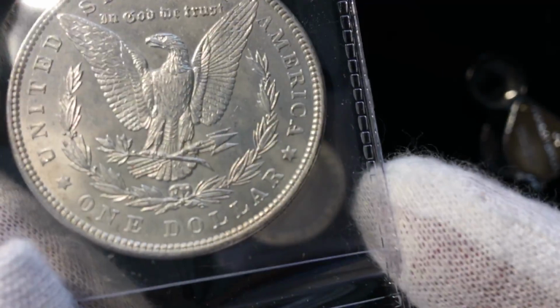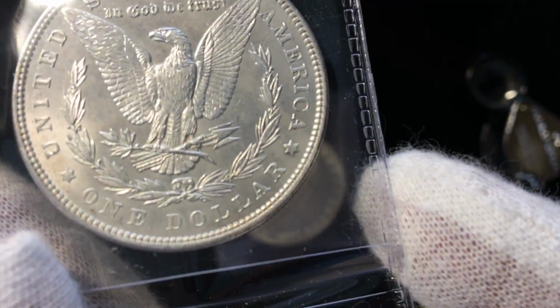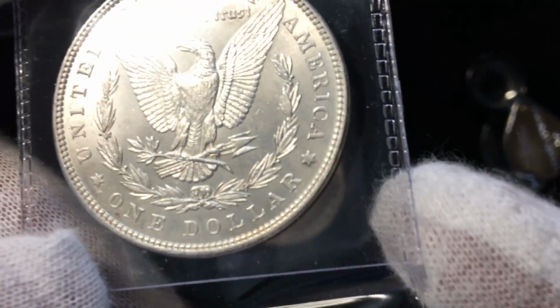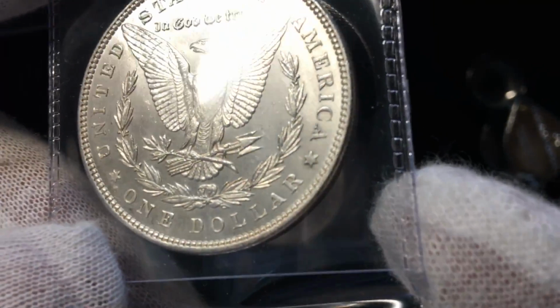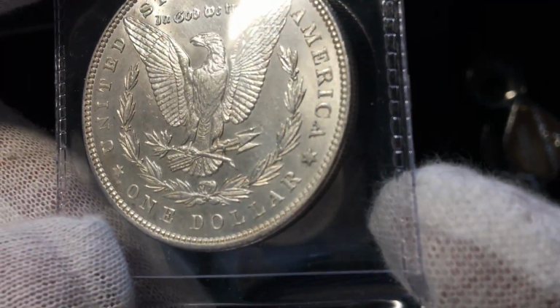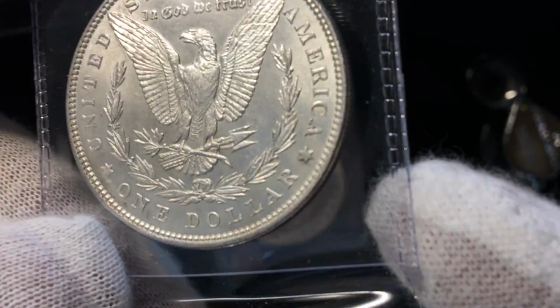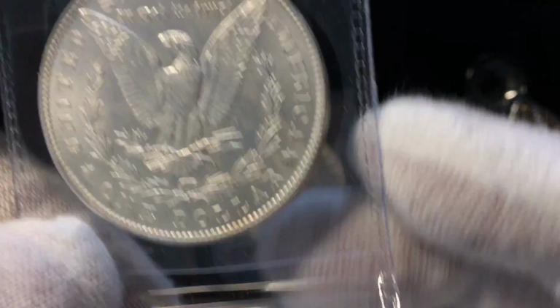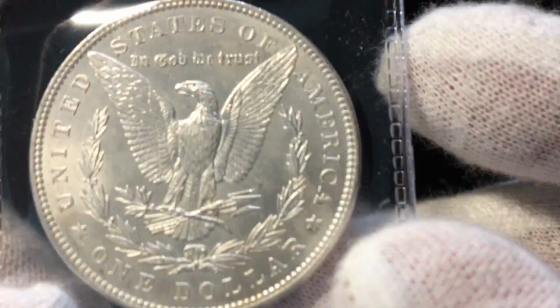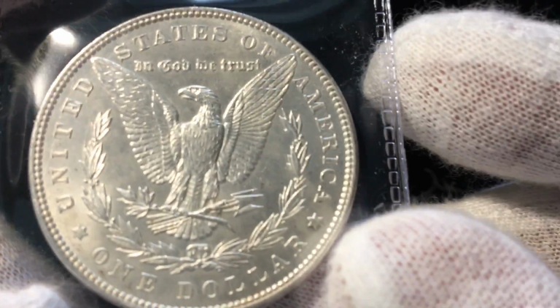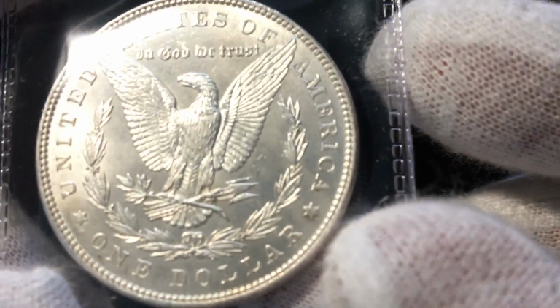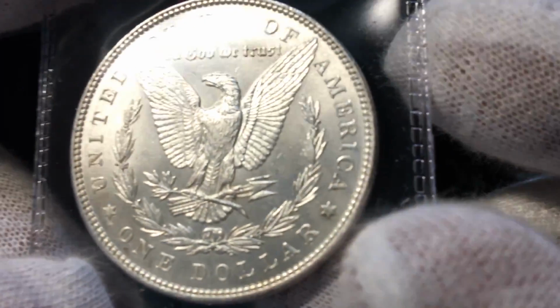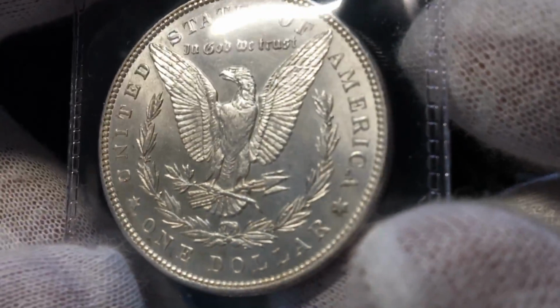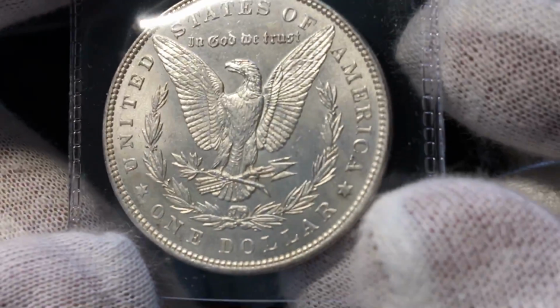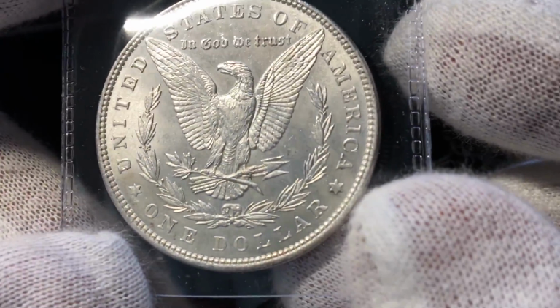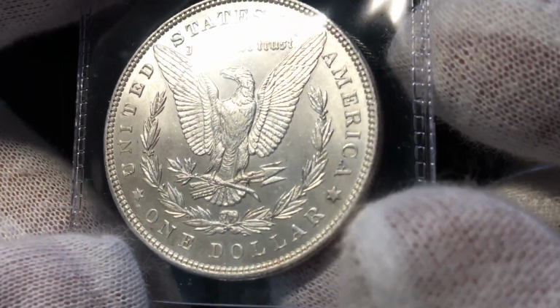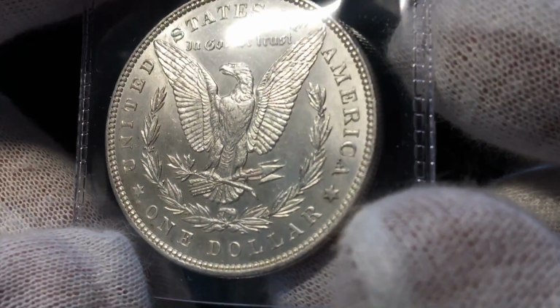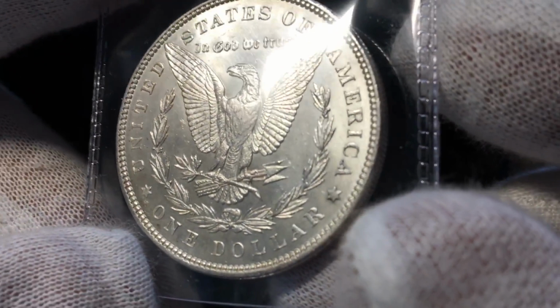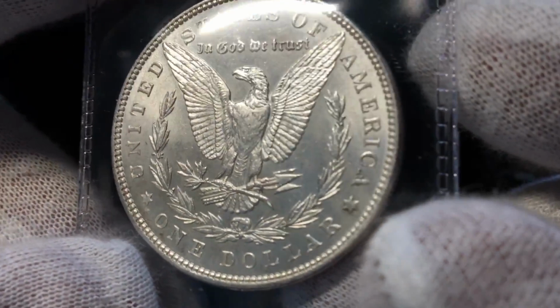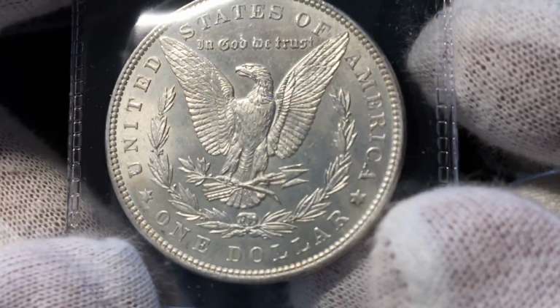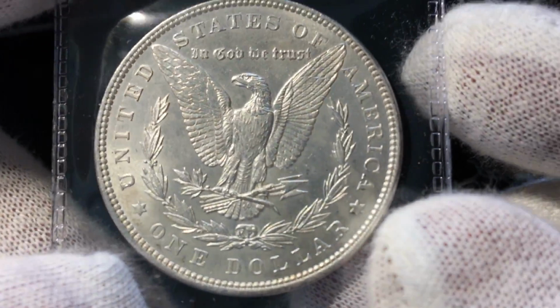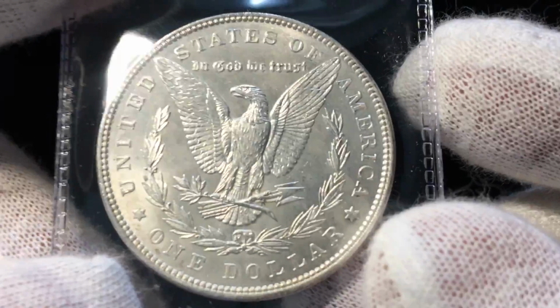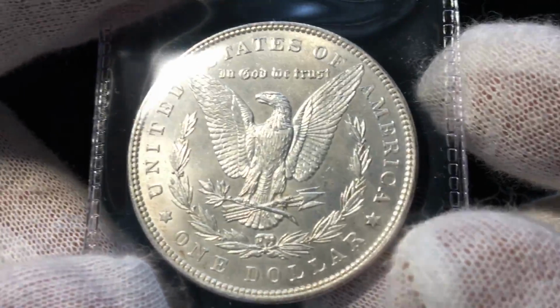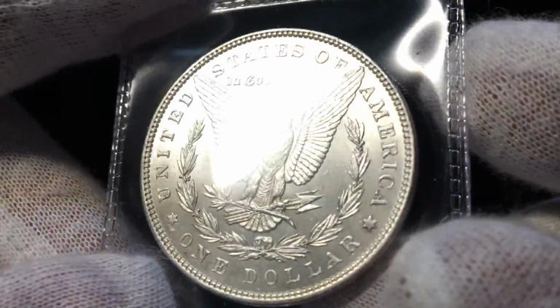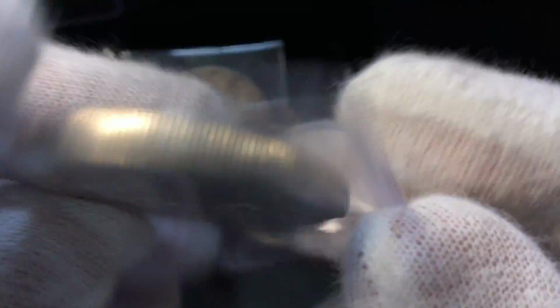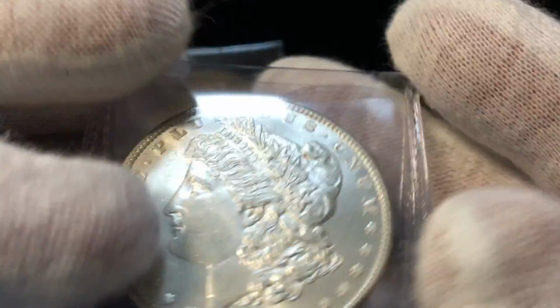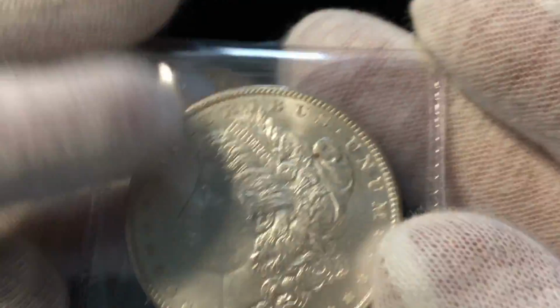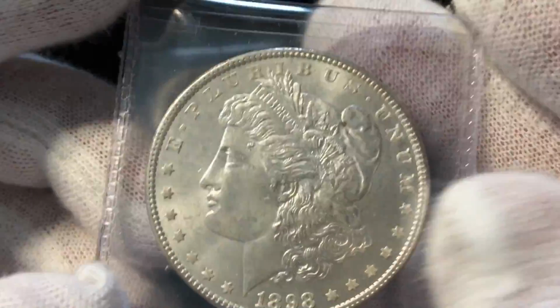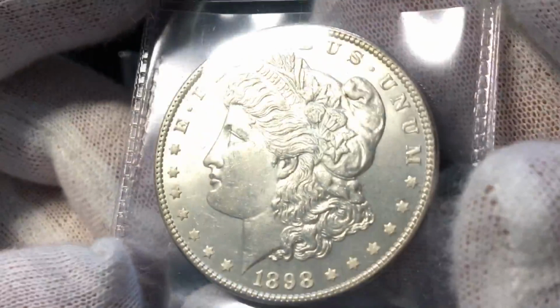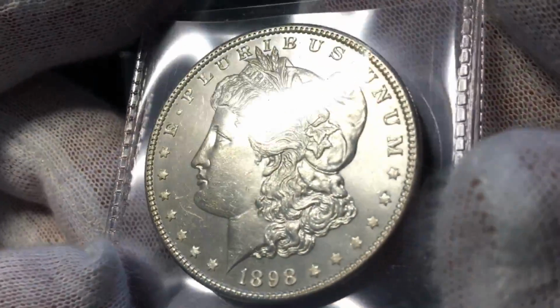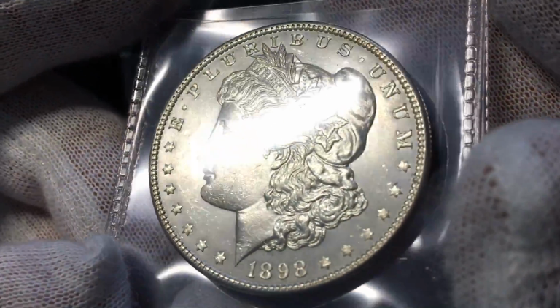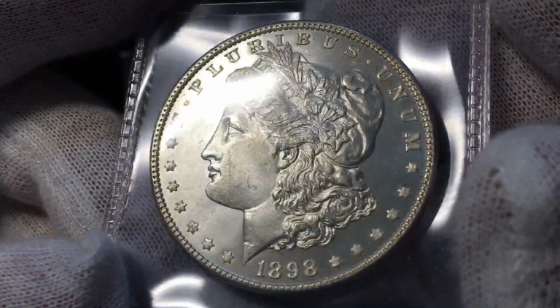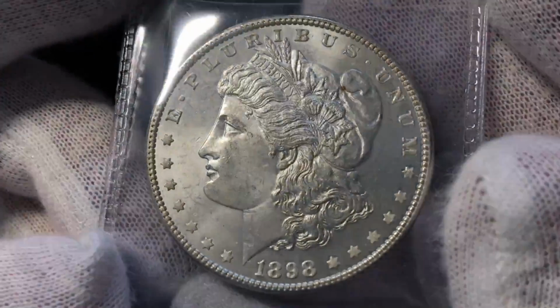We also have a 1898 Philadelphia Mint. Most of these you'll see the 'O' mint marks are really high grade, but some of these Philadelphia Mint coins are actually harder to locate even though they're not that expensive. This one I'm also considering sending in.